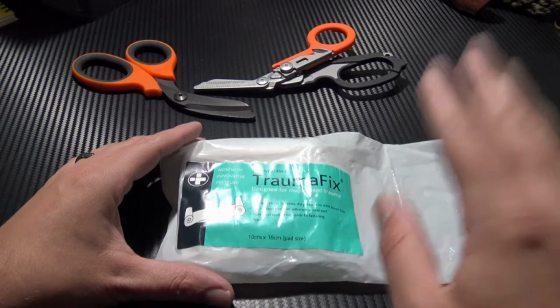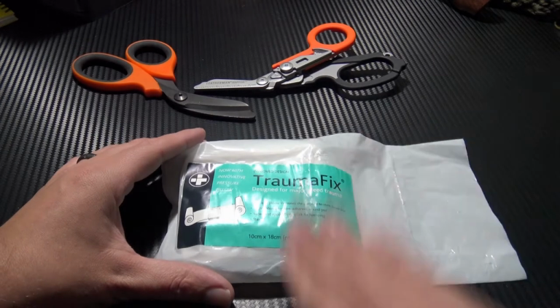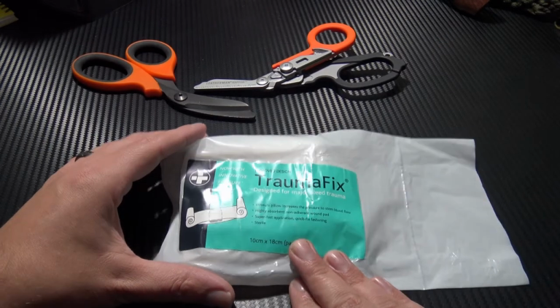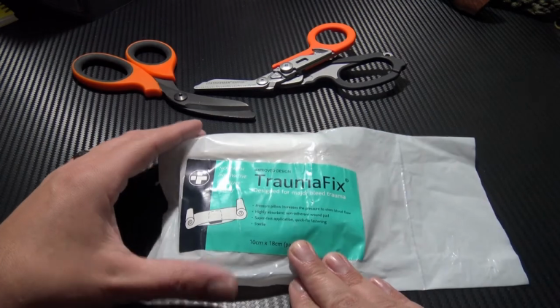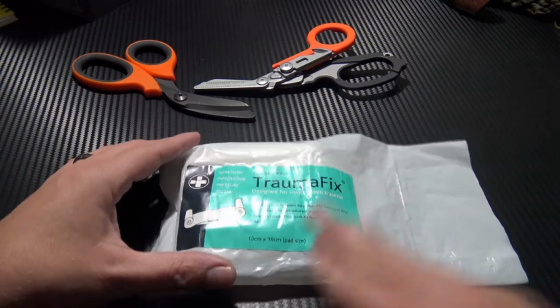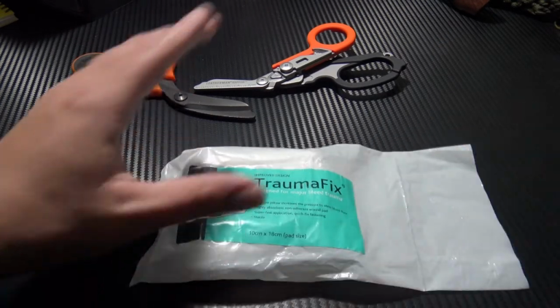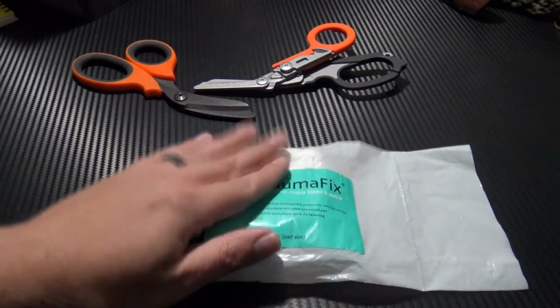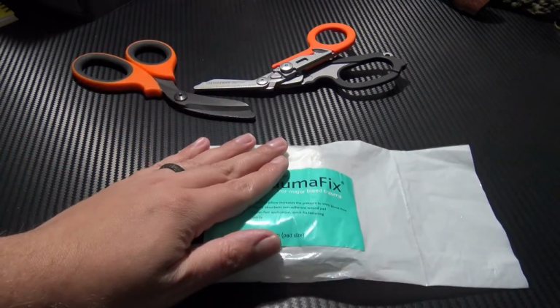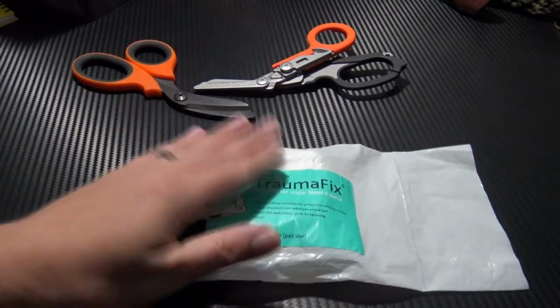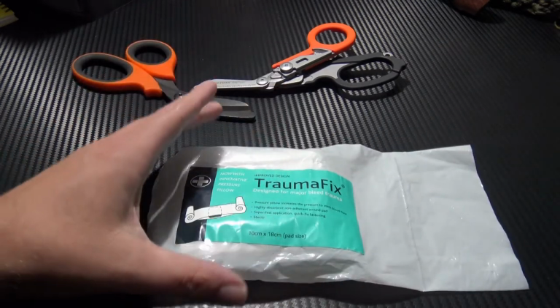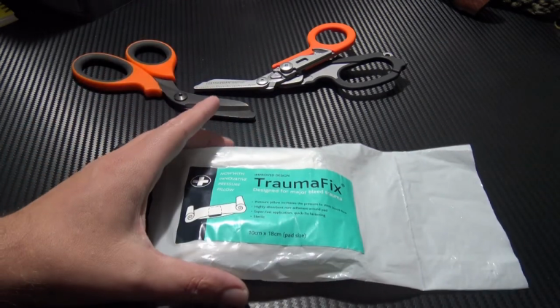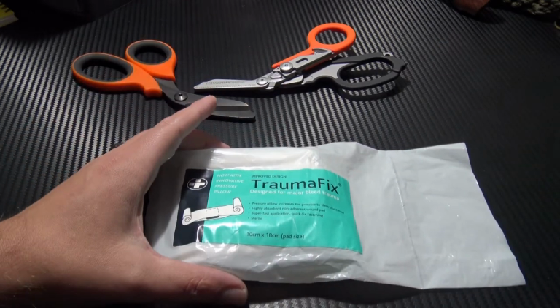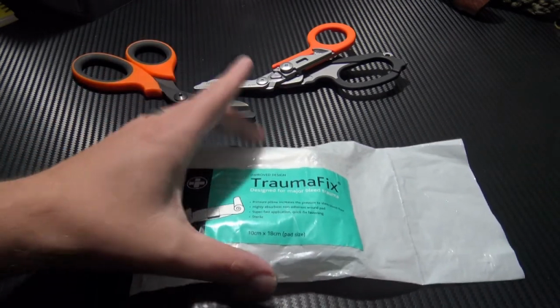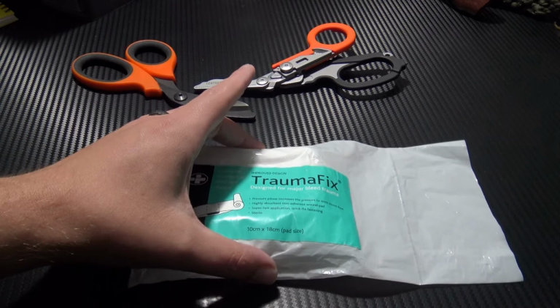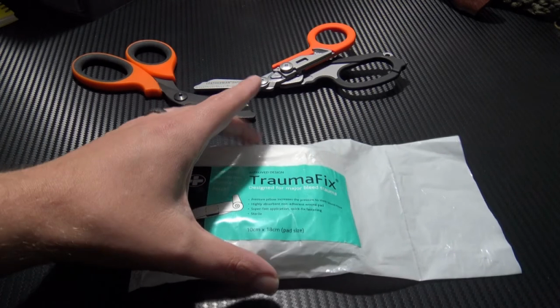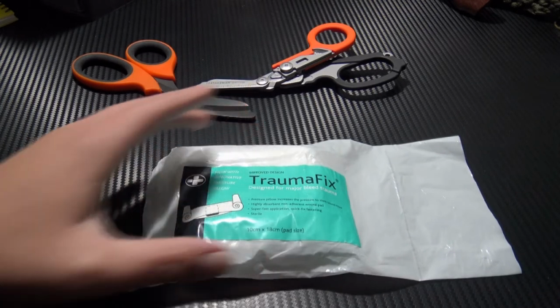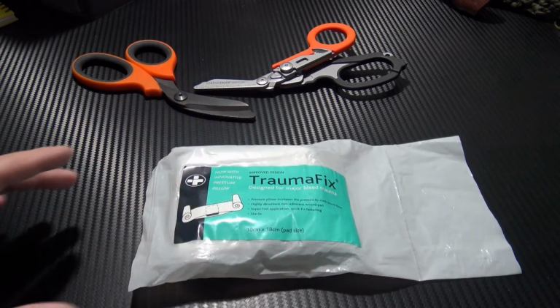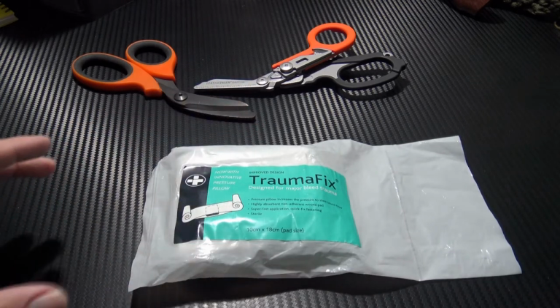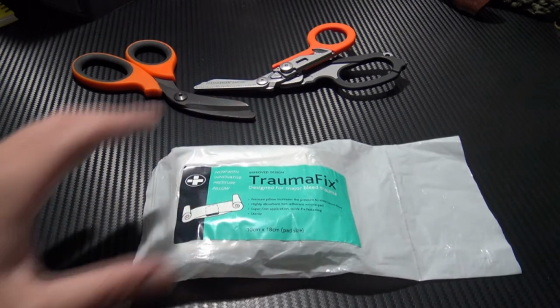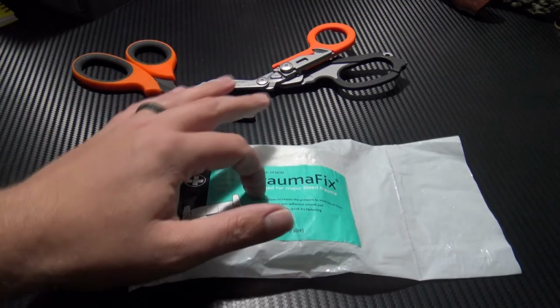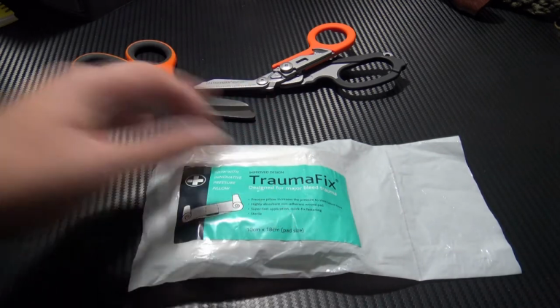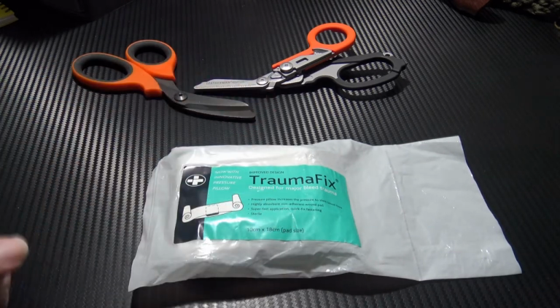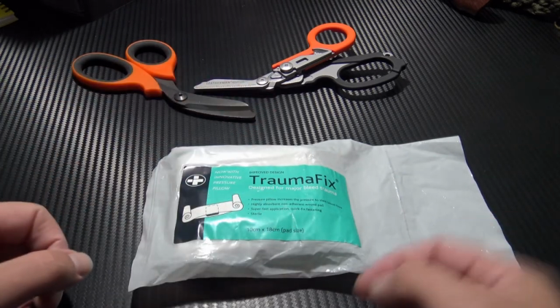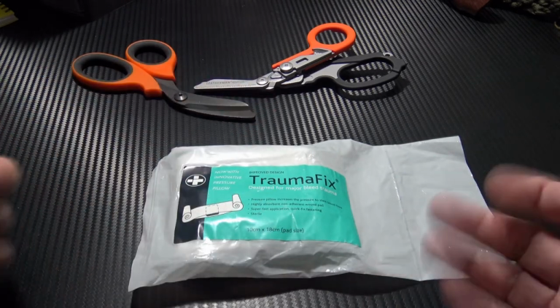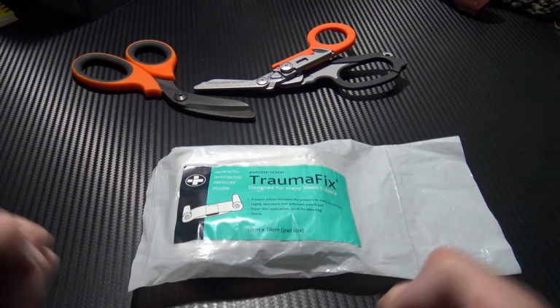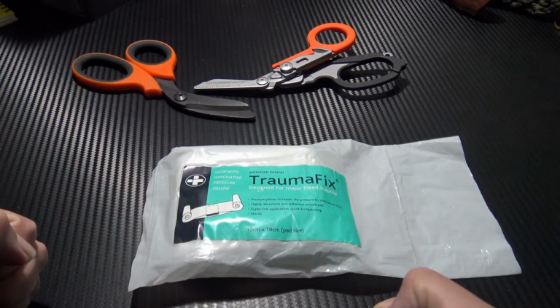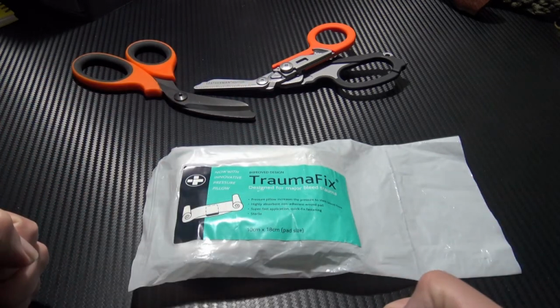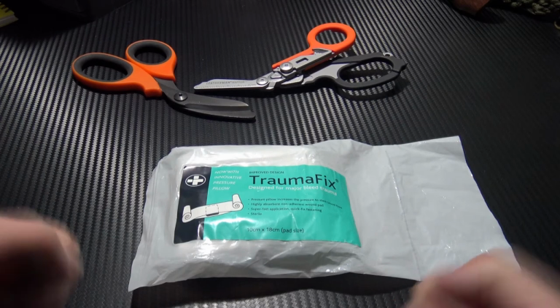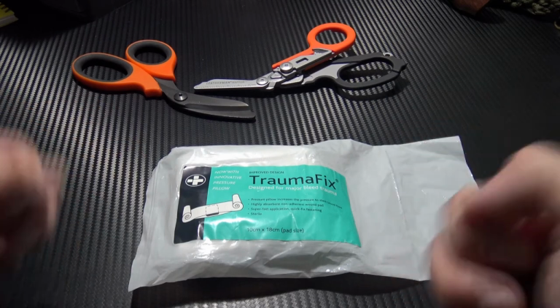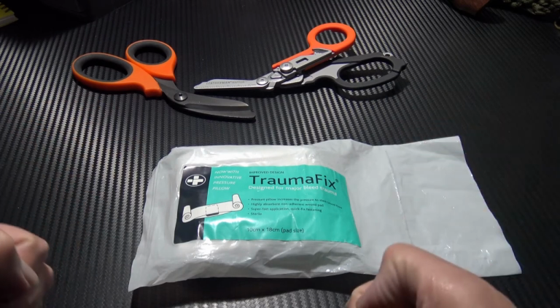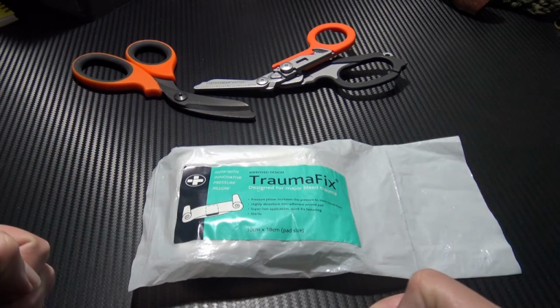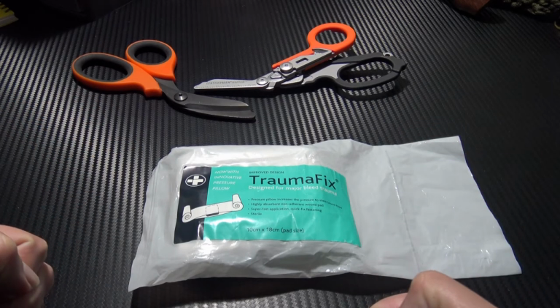It comes in a few different sizes. This particular one is 10 centimetres by 18 centimetres and it cost me £4.79. For £4.79, you can potentially save yourself or someone else's life.